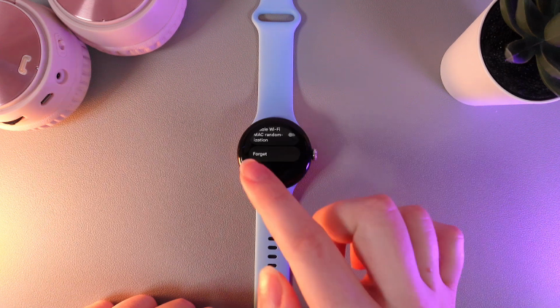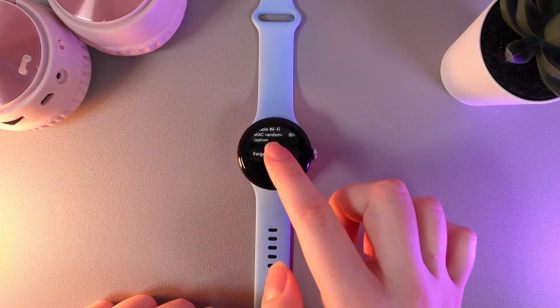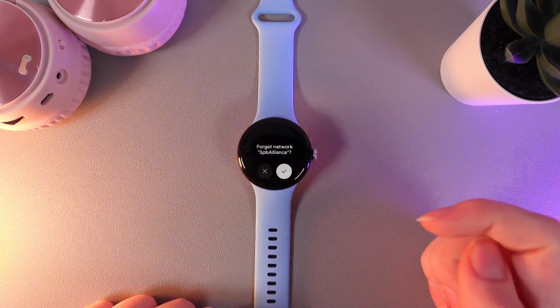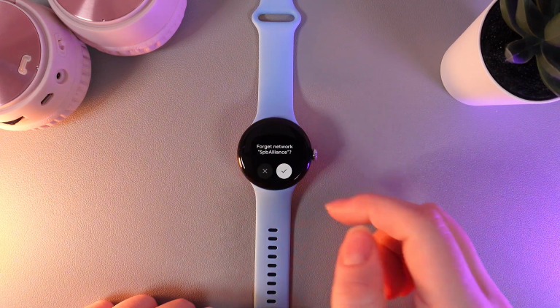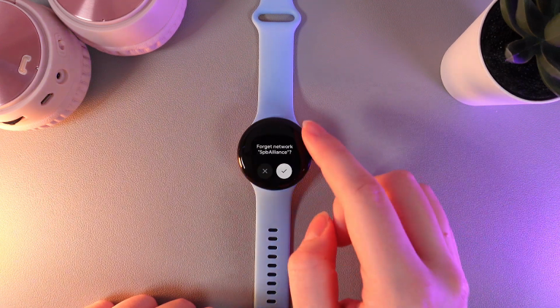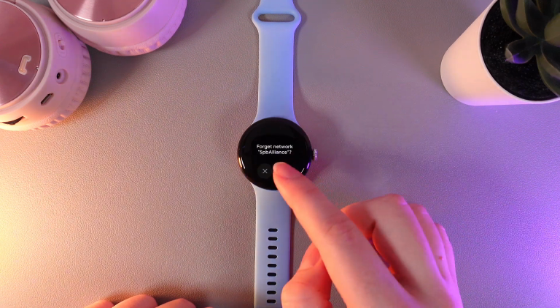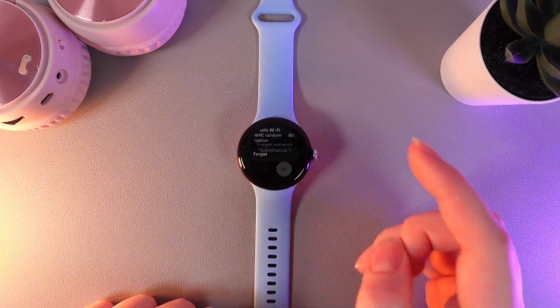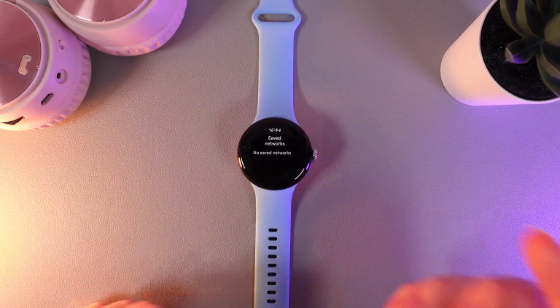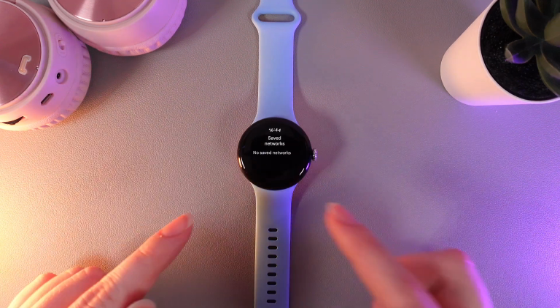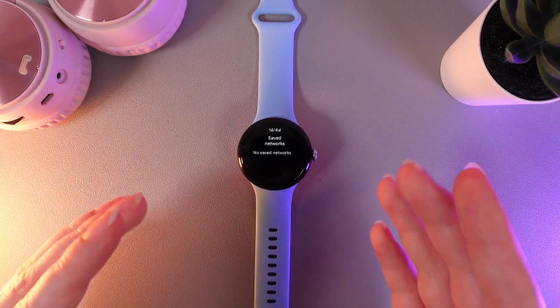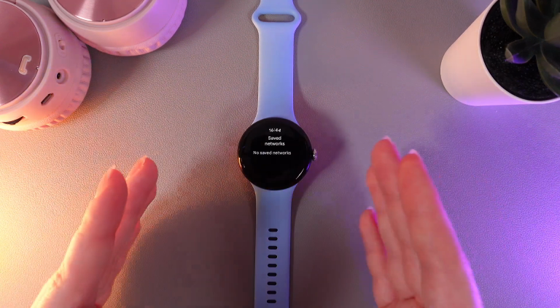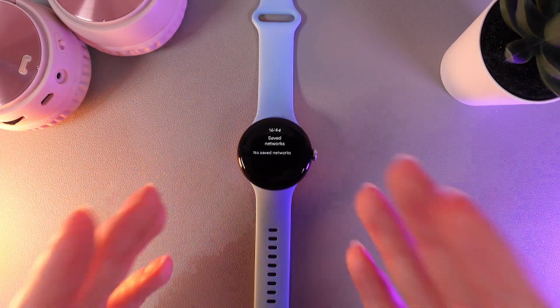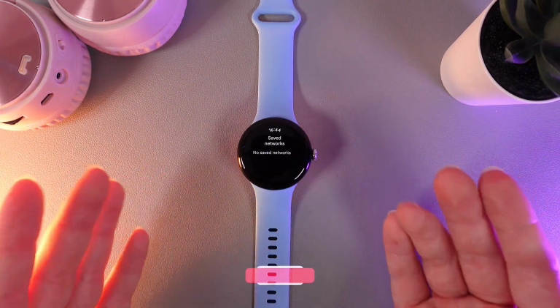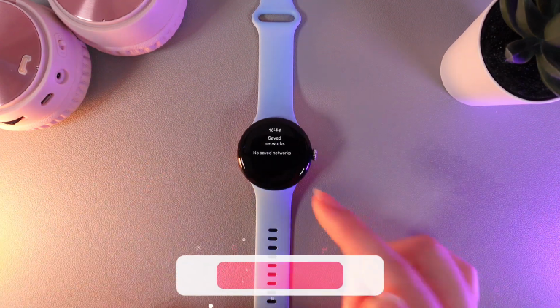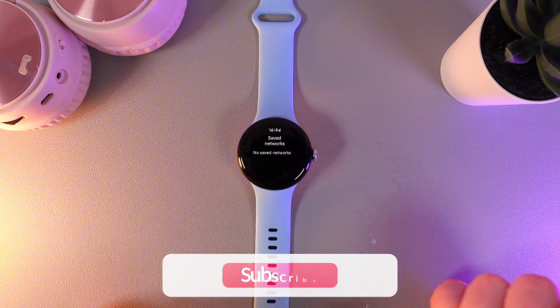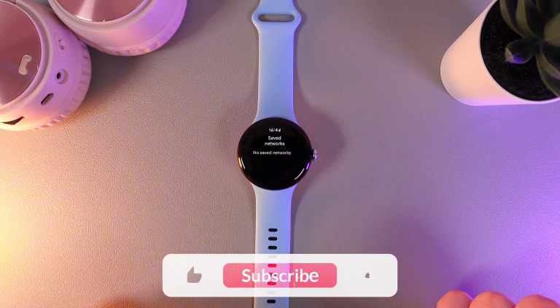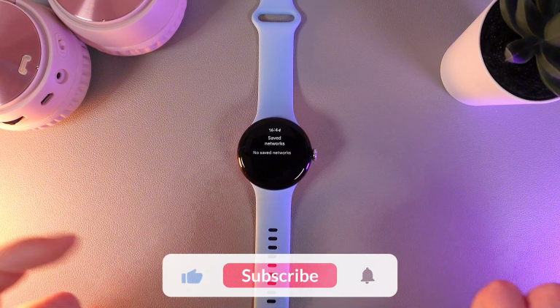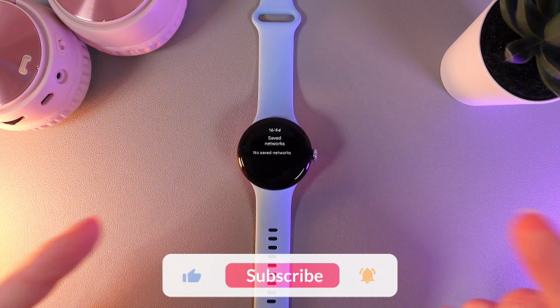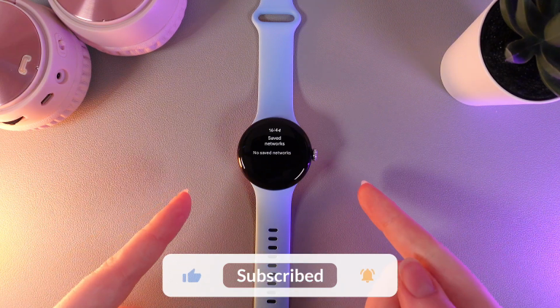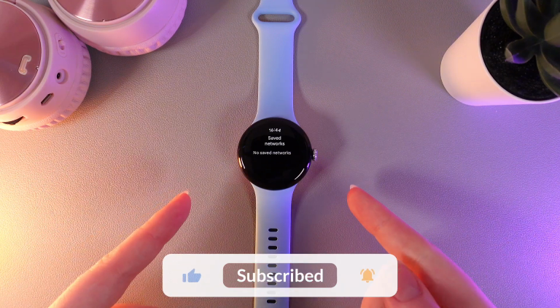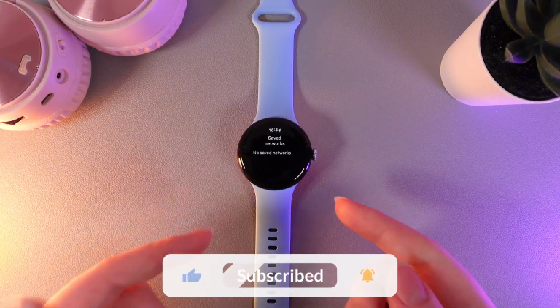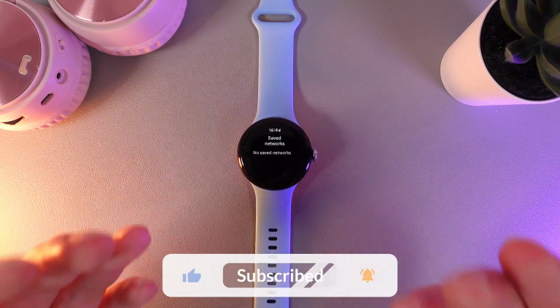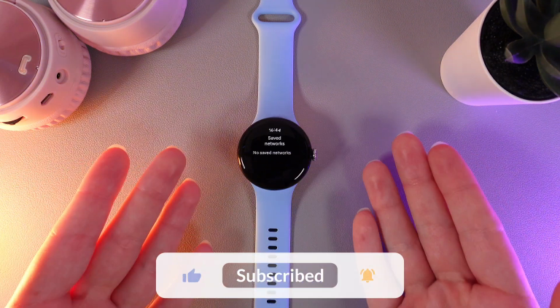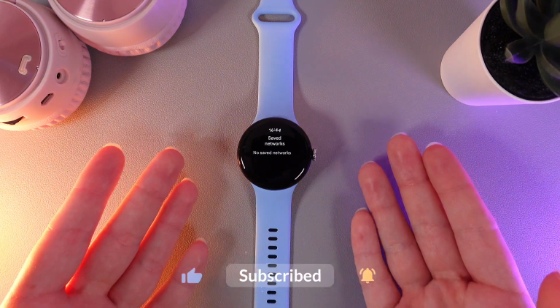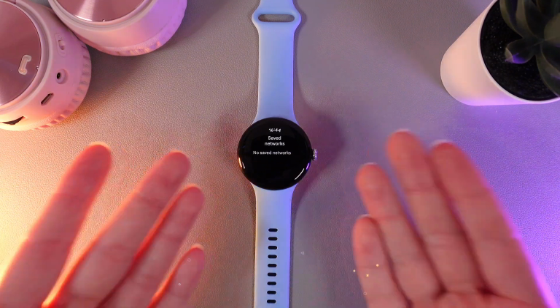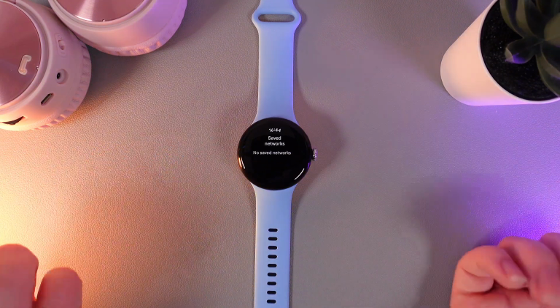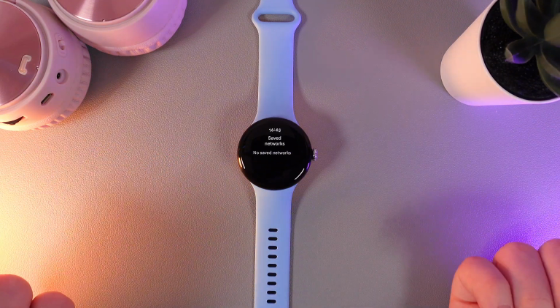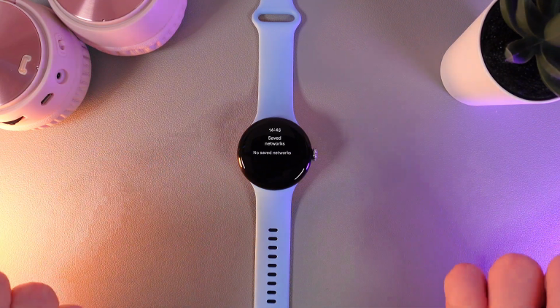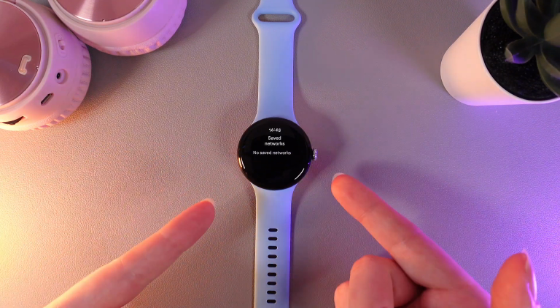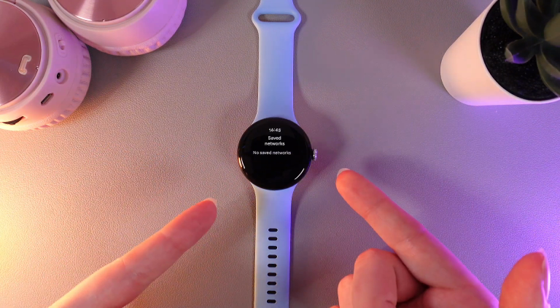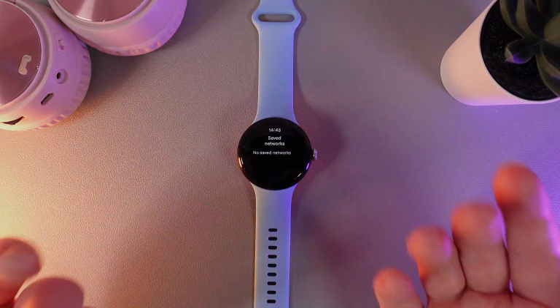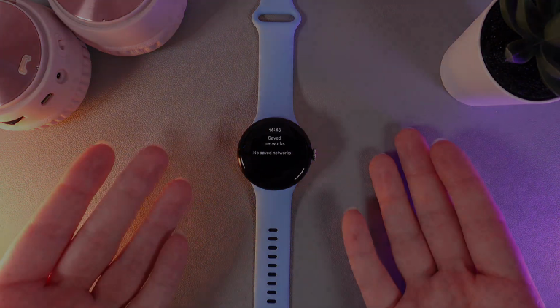Here click on the Forget button, then confirm, and now your watch is disconnected from this Wi-Fi. That was all for today! I hope this video was helpful for you and thank you so much for watching!